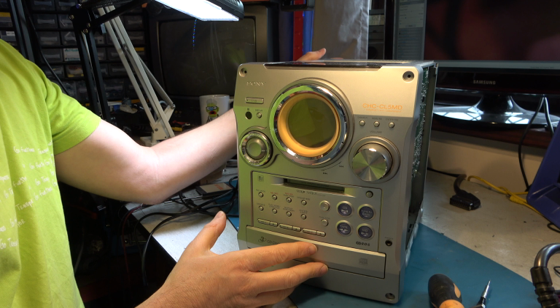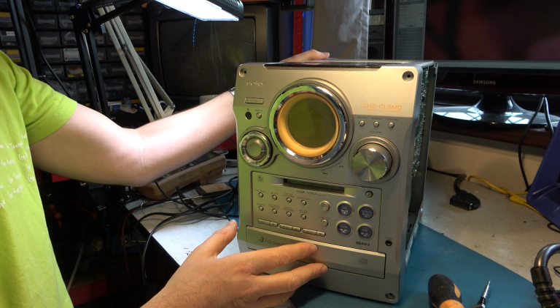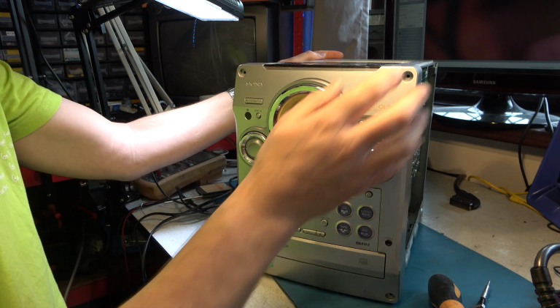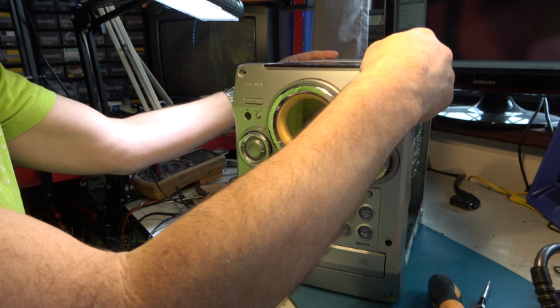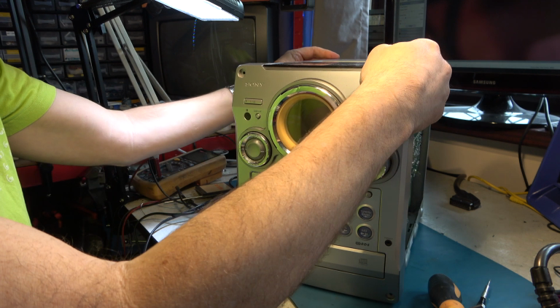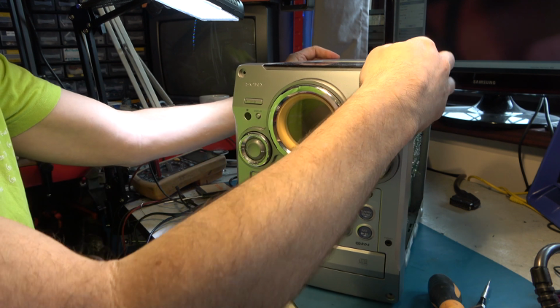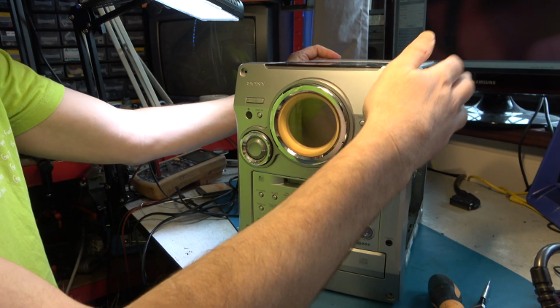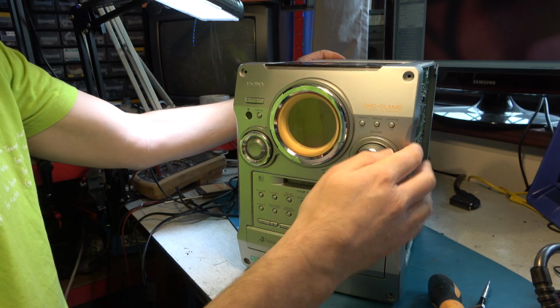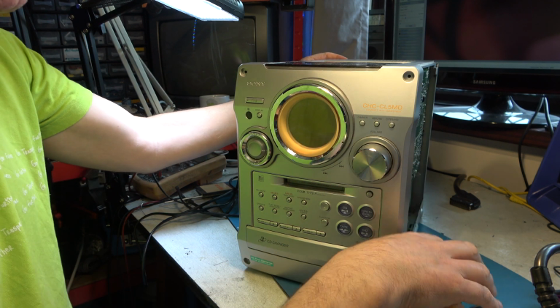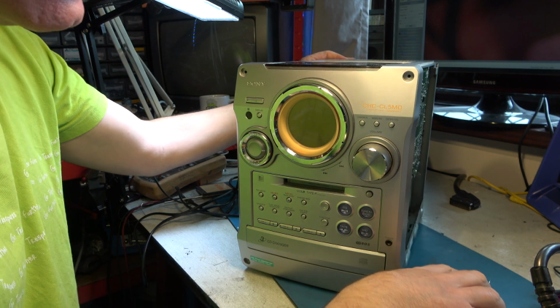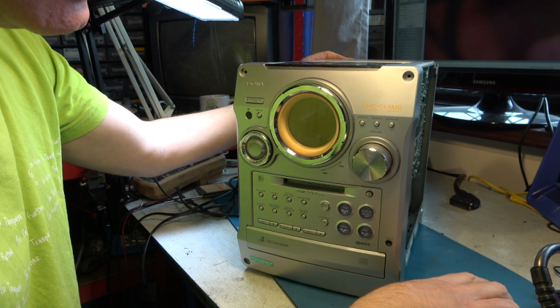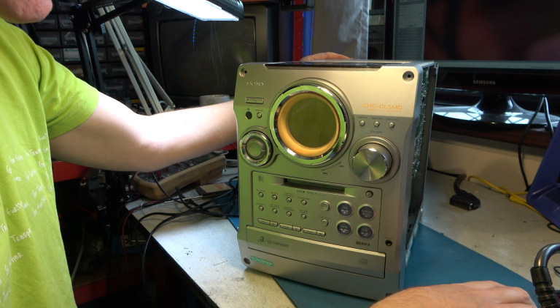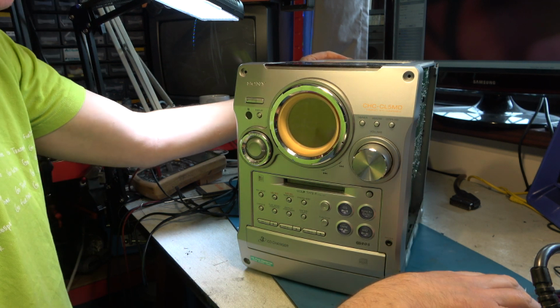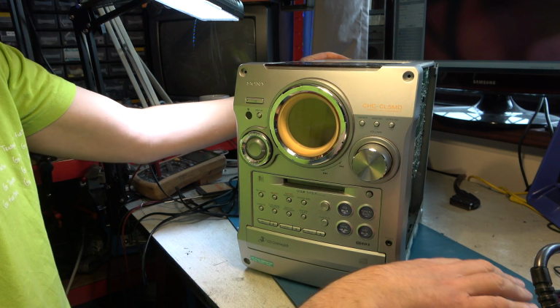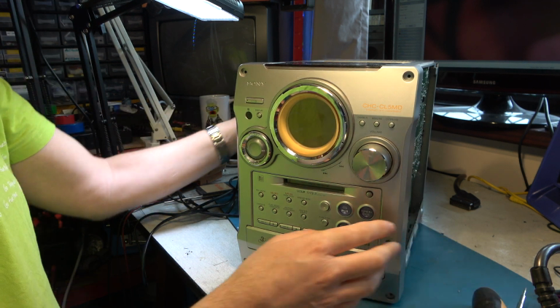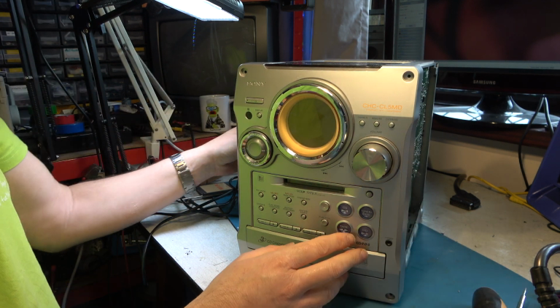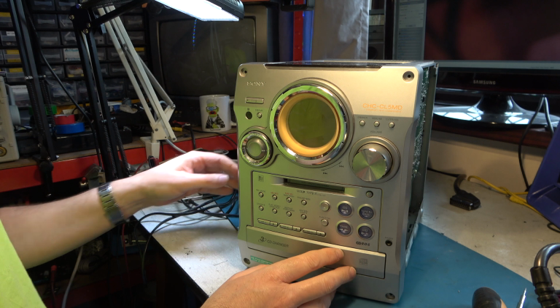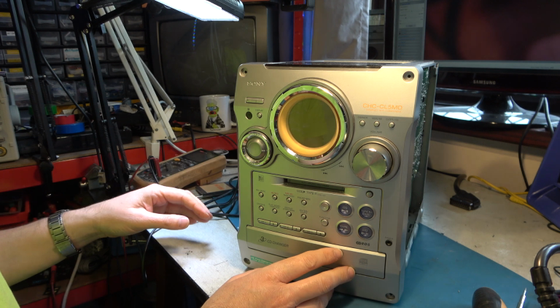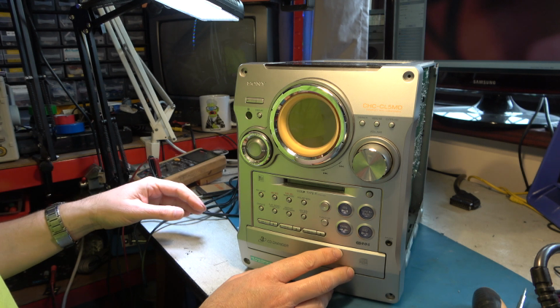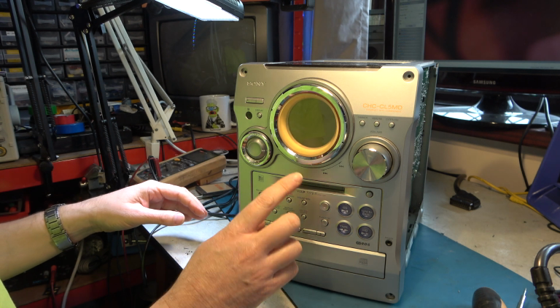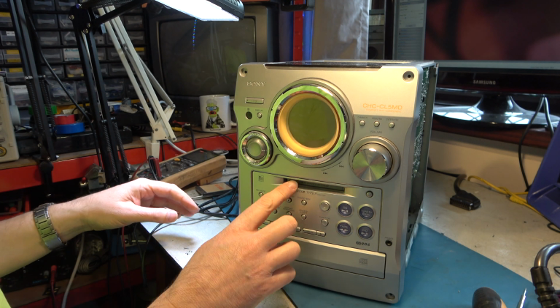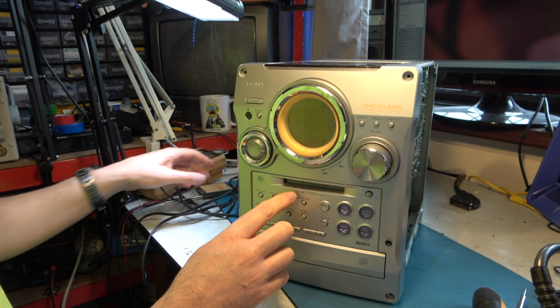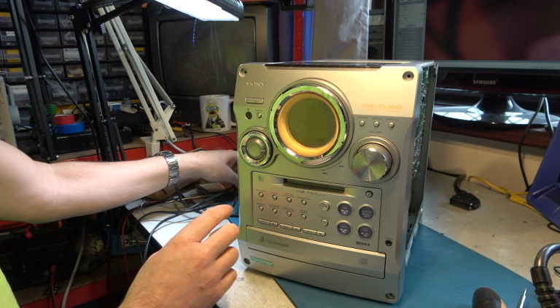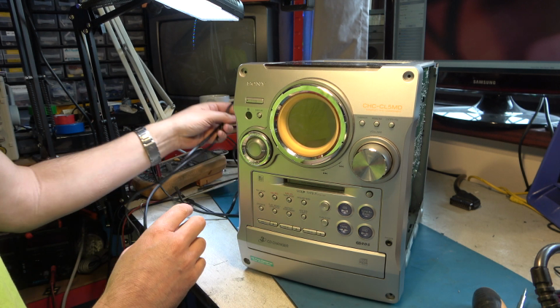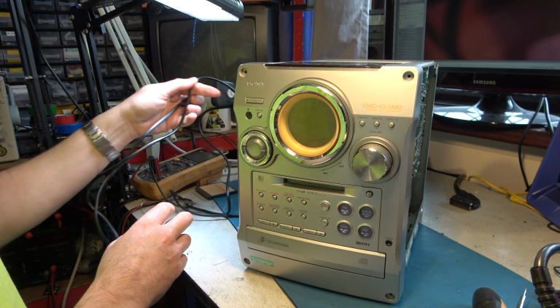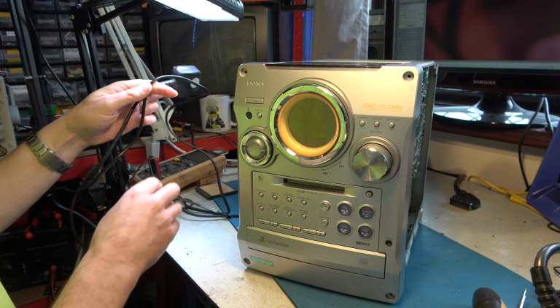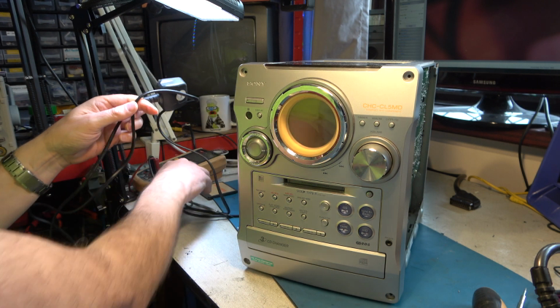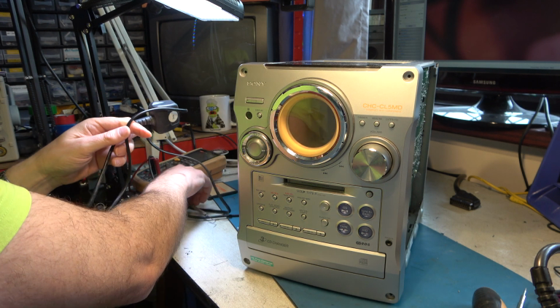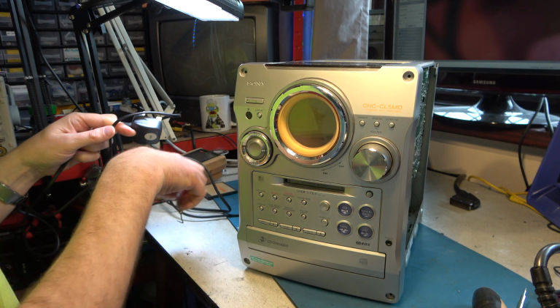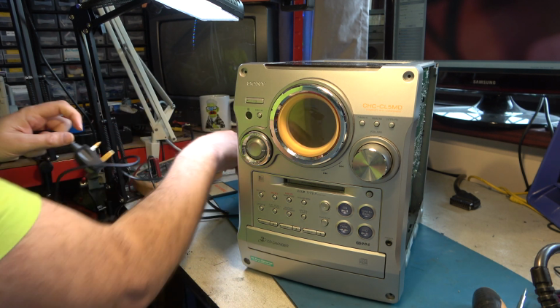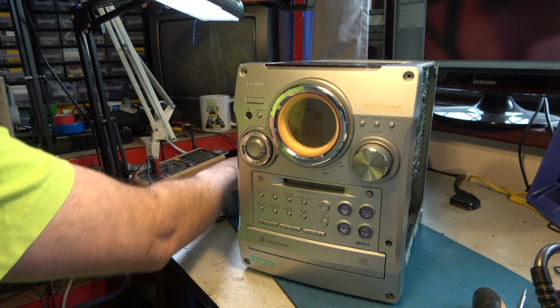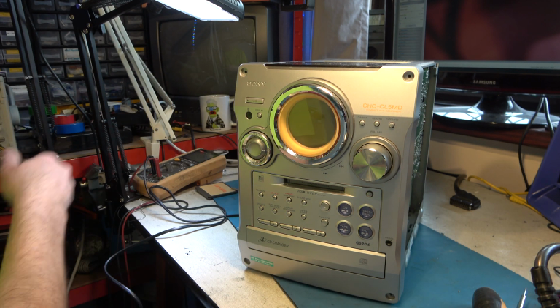I think that's reassembled enough — I need to refit all the screws. It's good enough that I can power up and see if the Minidisc mechanism will open and close and operate.